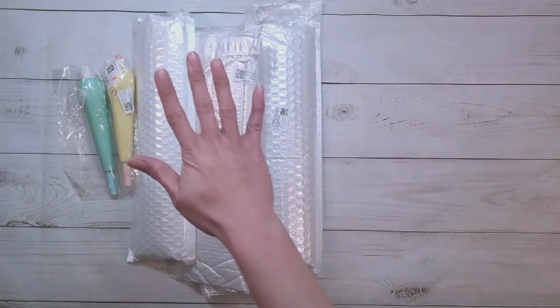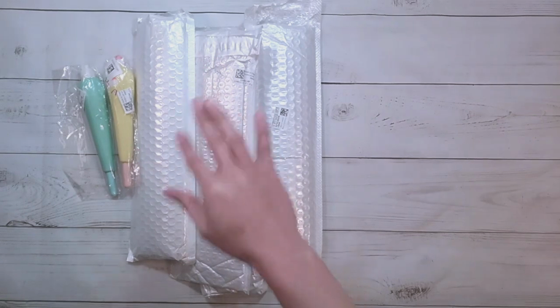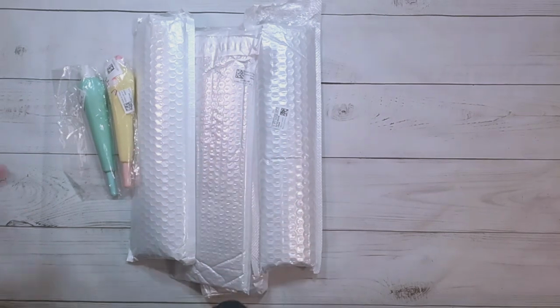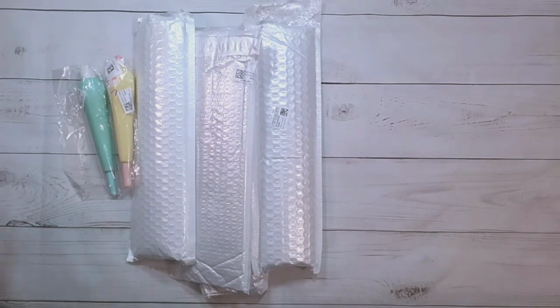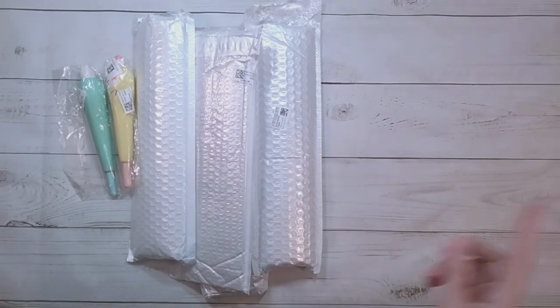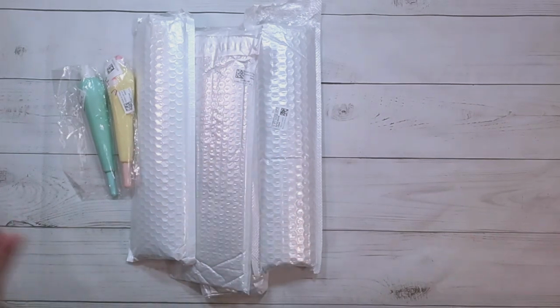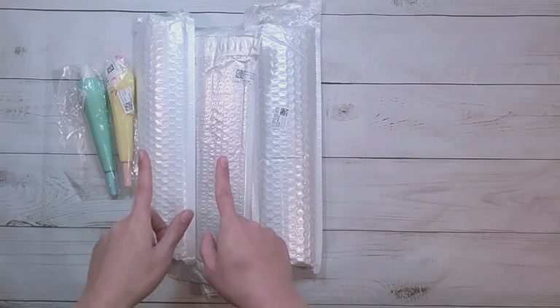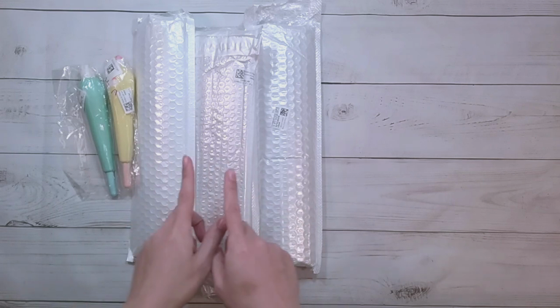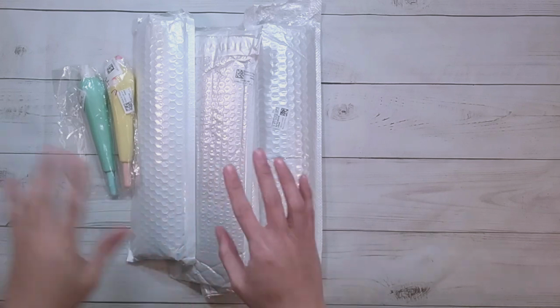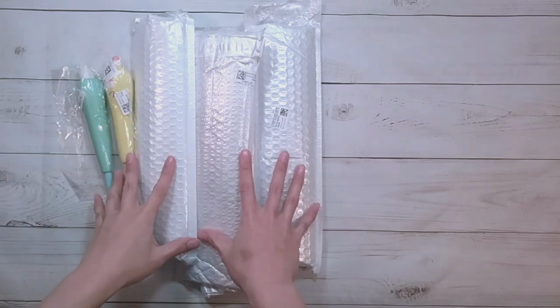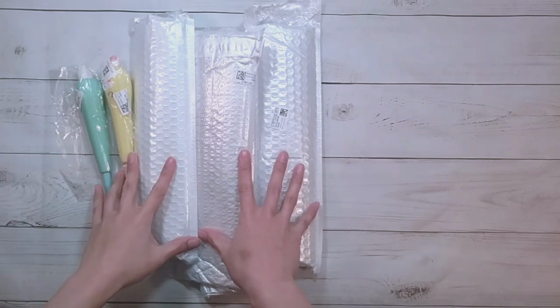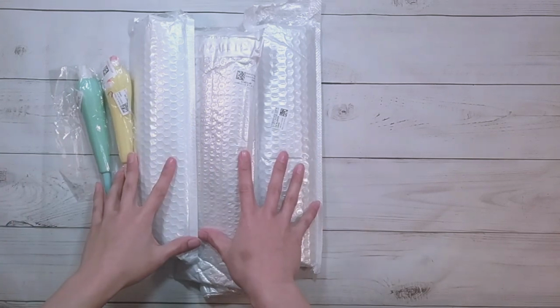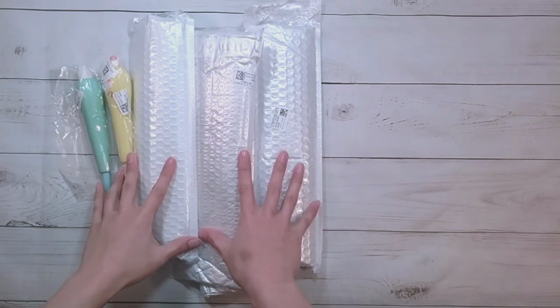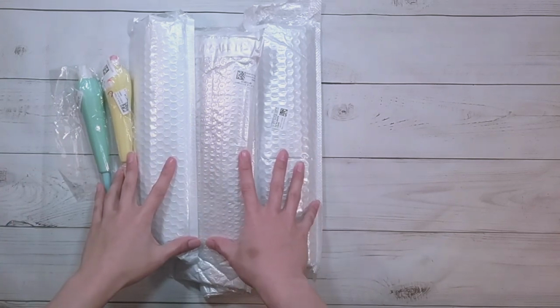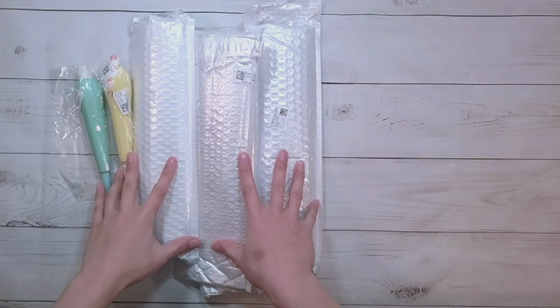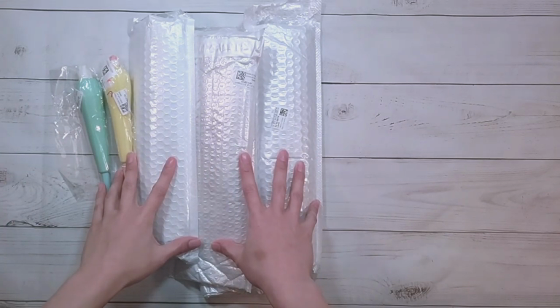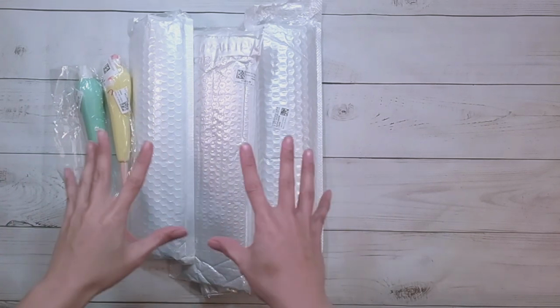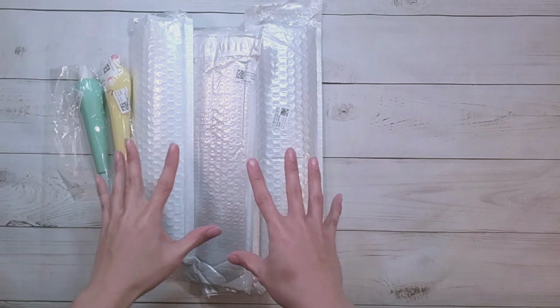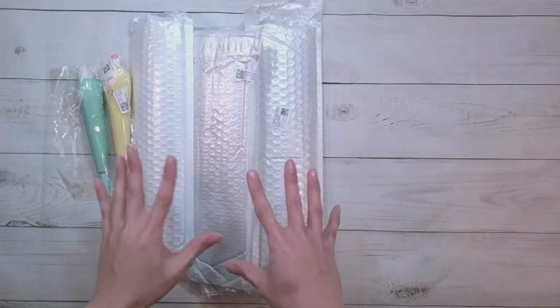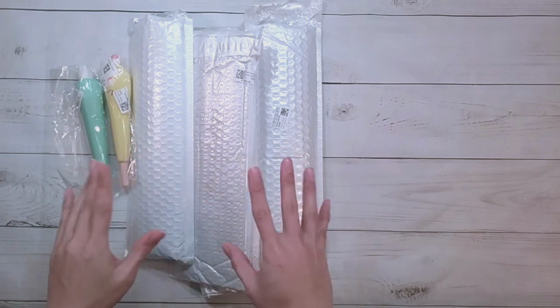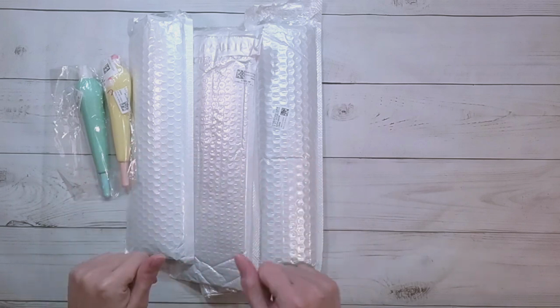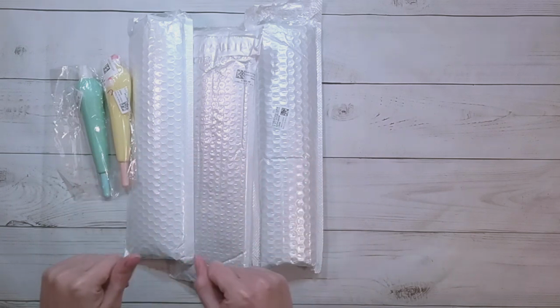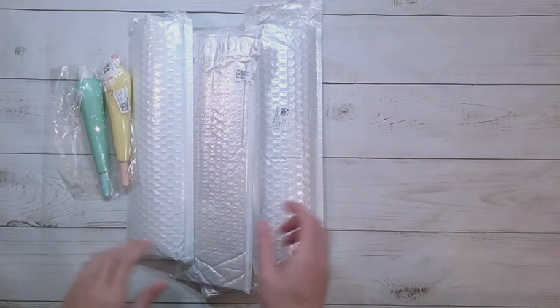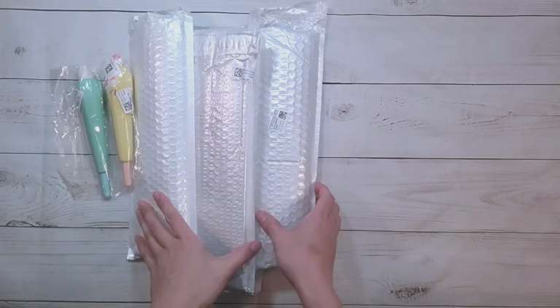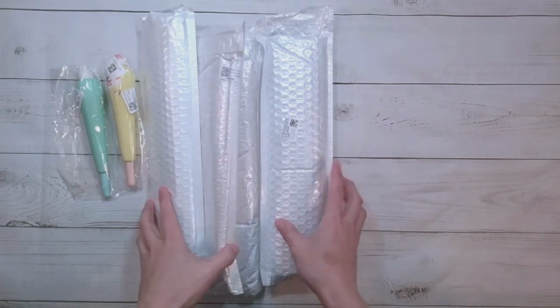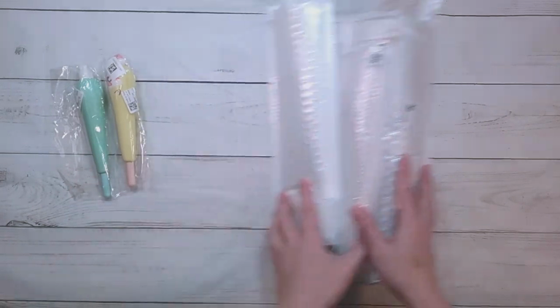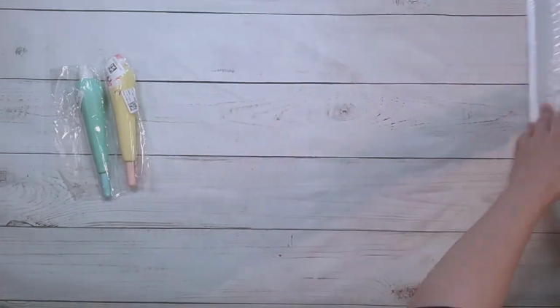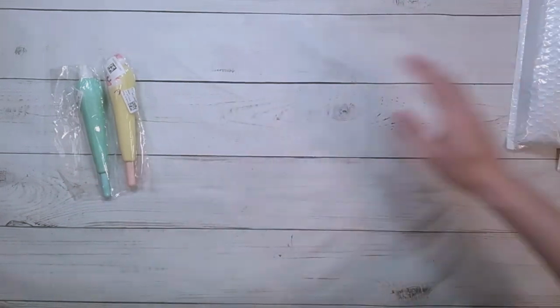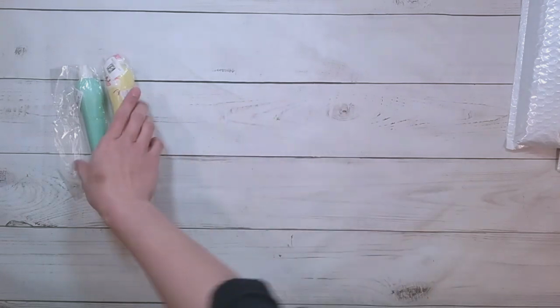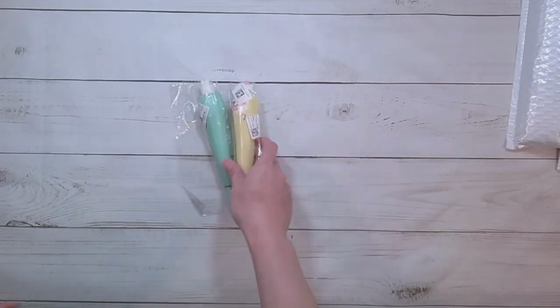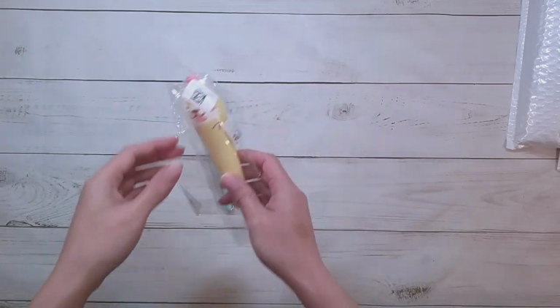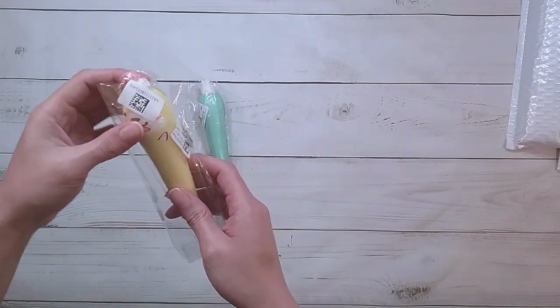Hello, welcome to another video. Today we're going to be doing an unboxing from Everyday eCrafts. They did send me these items for review, so thank you to Everyday eCrafts.